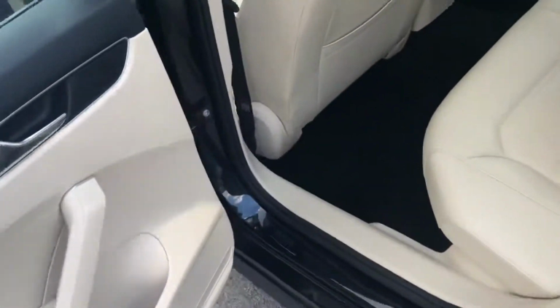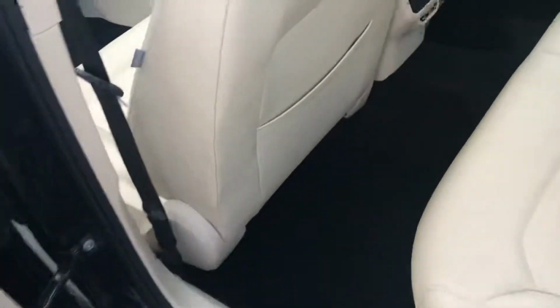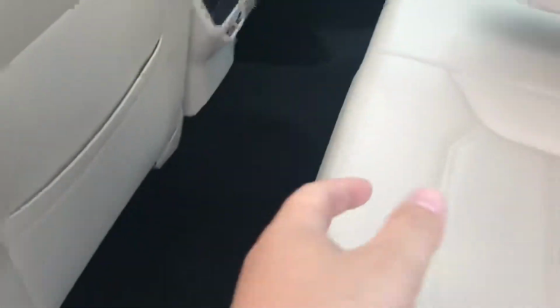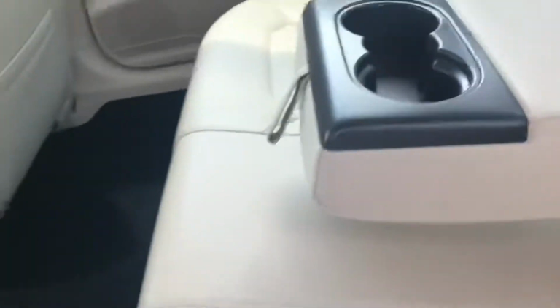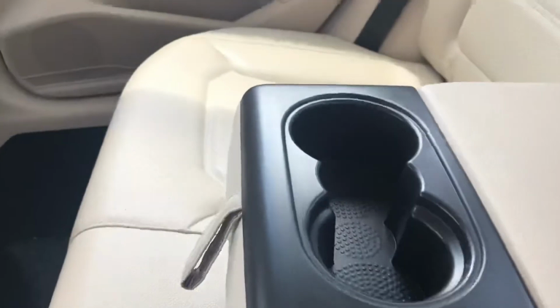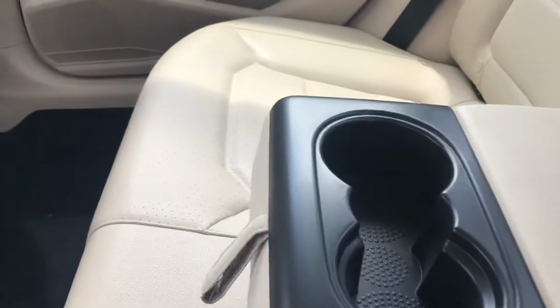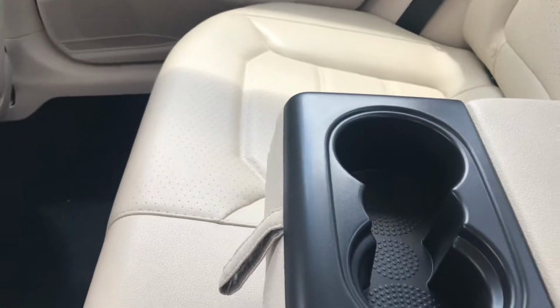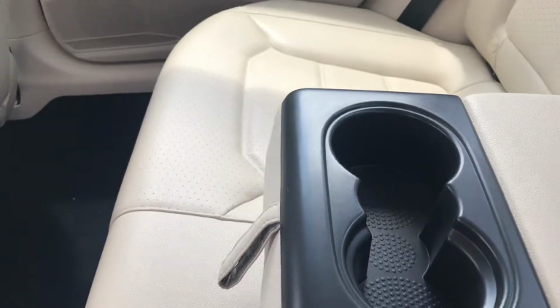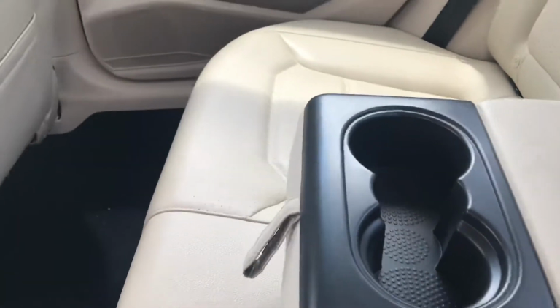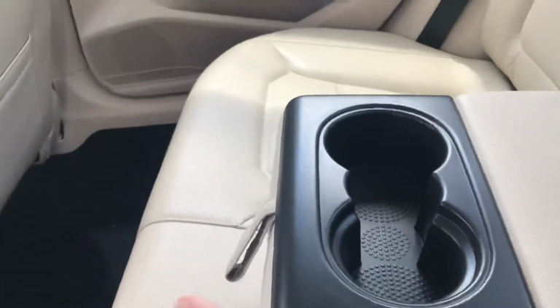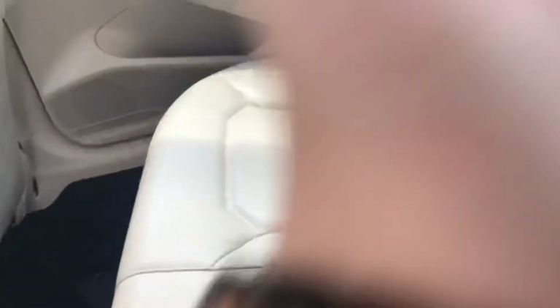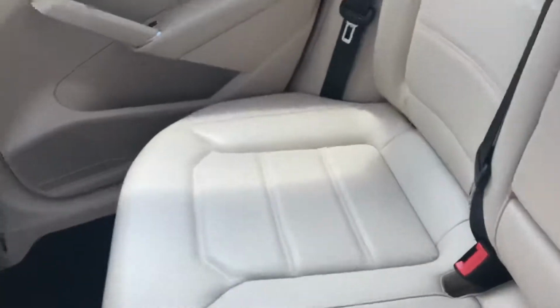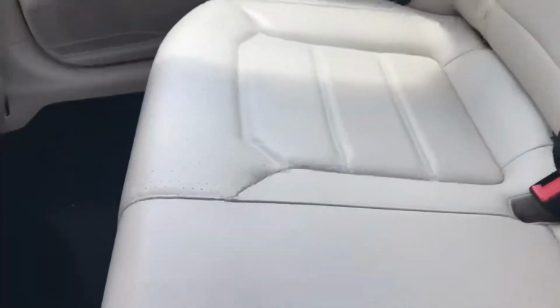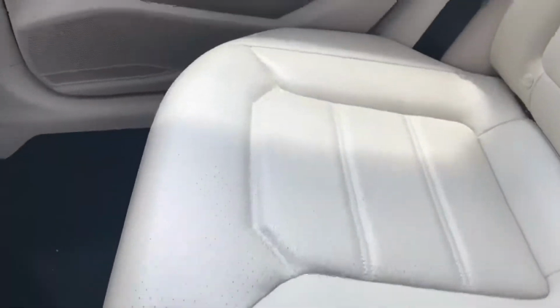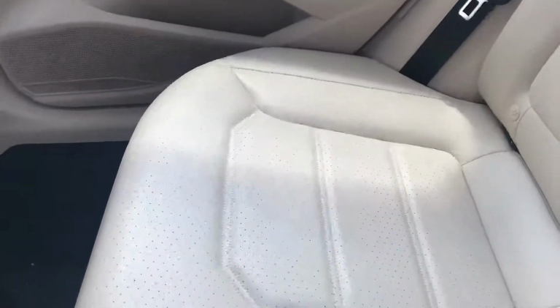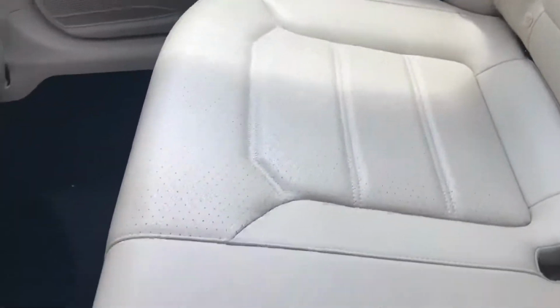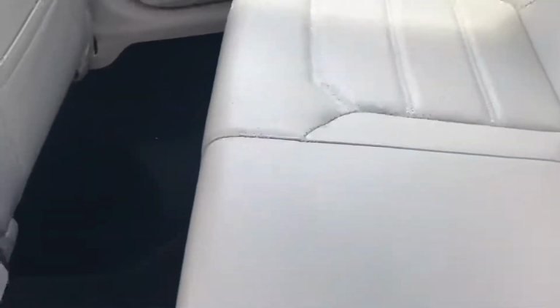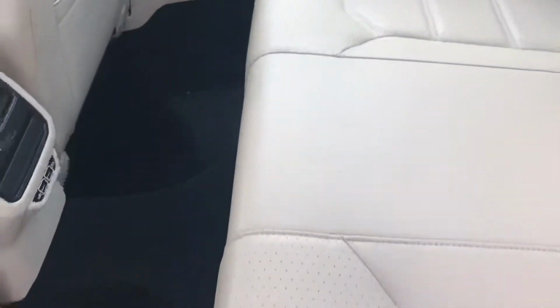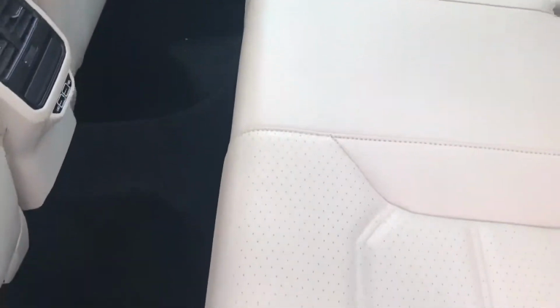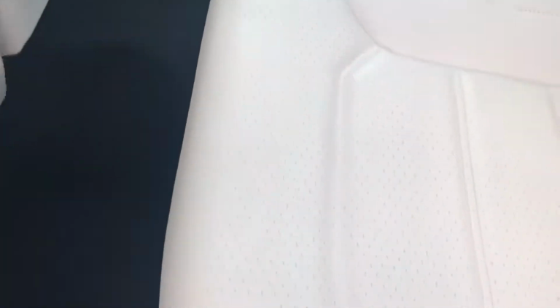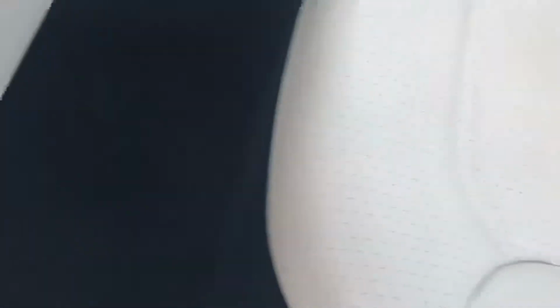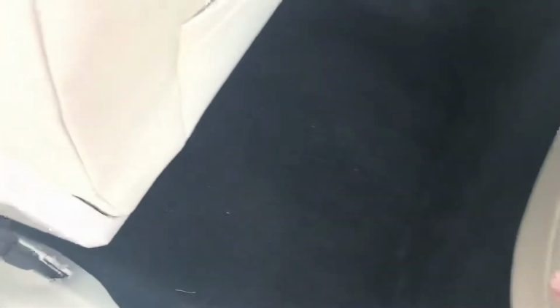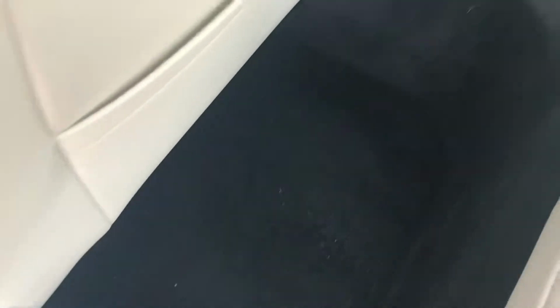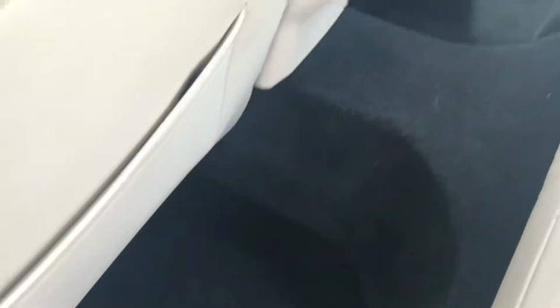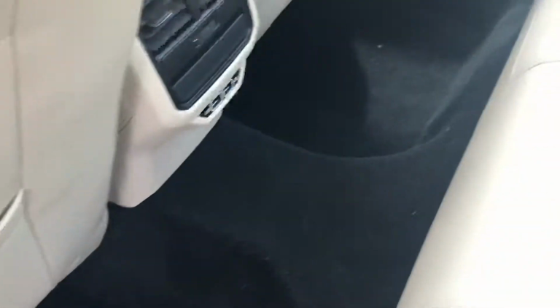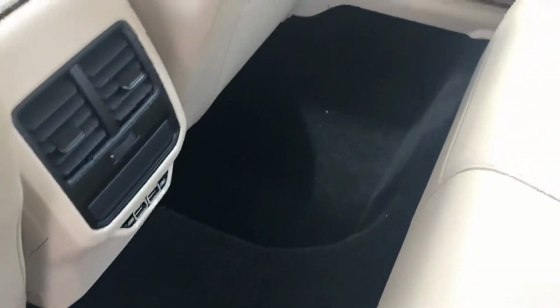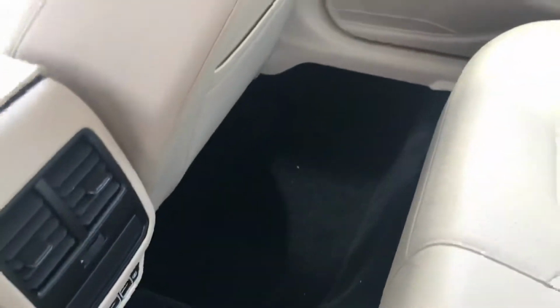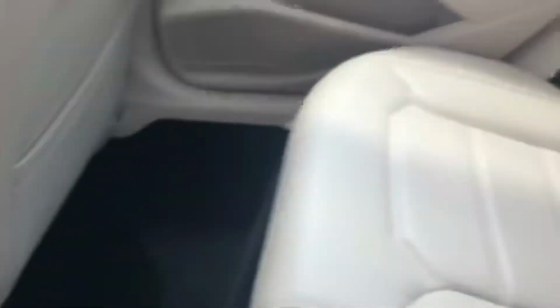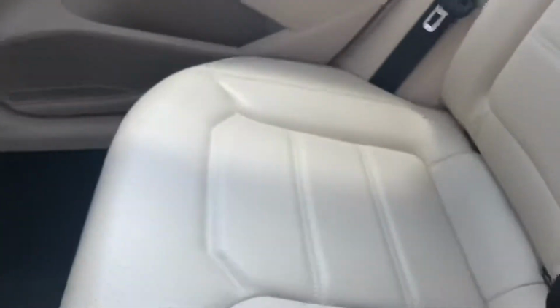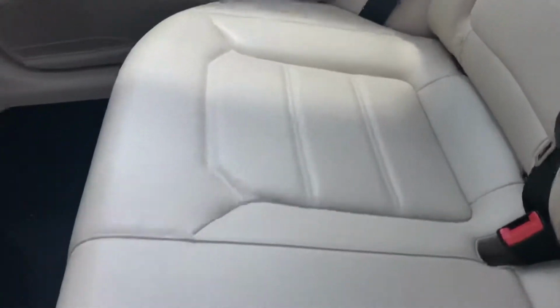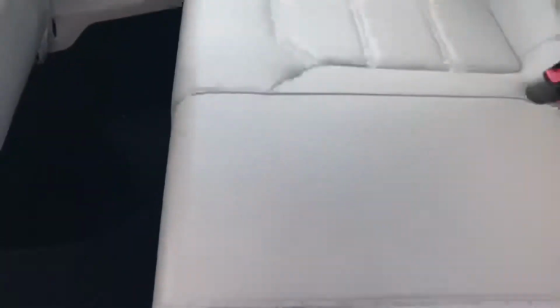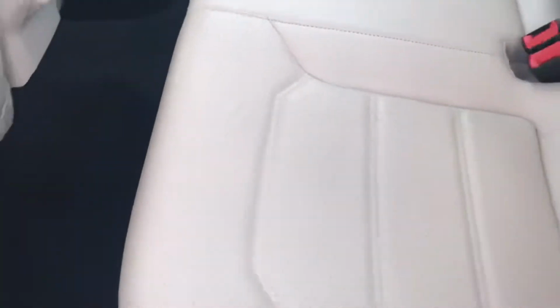Back here in the back seat, that middle part does lay down for an armrest, couple of cup holders back here. The back seats look absolutely tremendous — honestly, it looks like nobody has ever really sat back here.